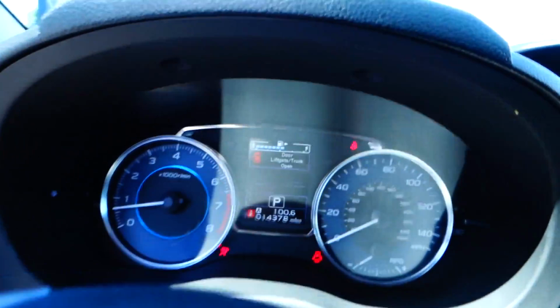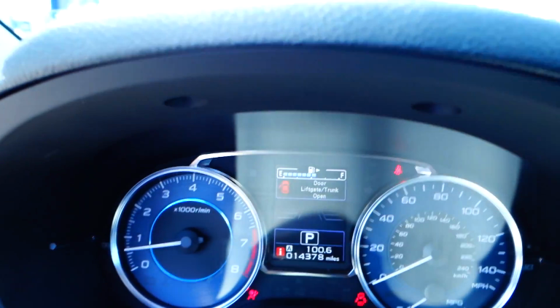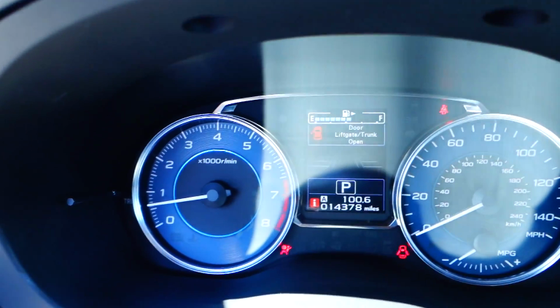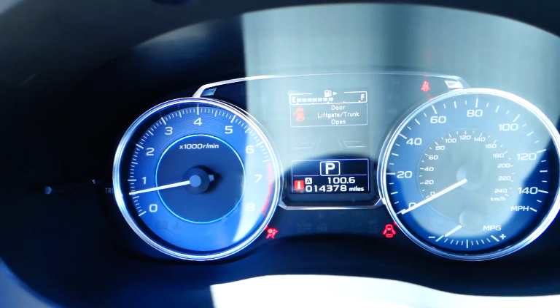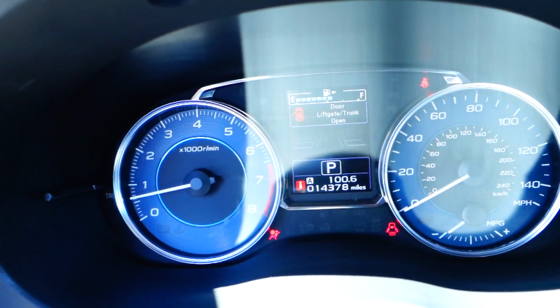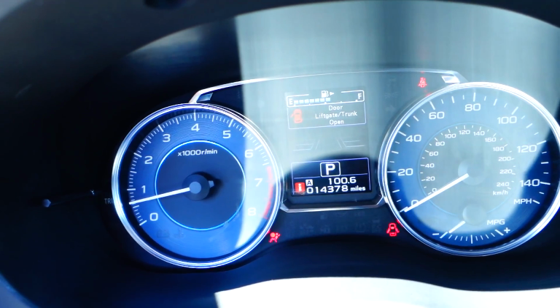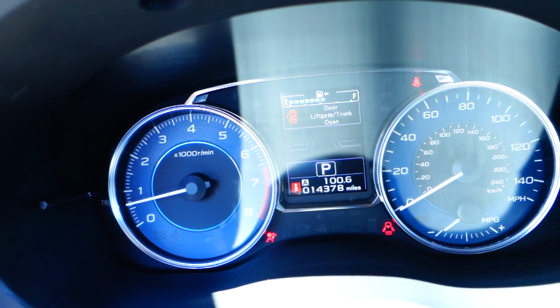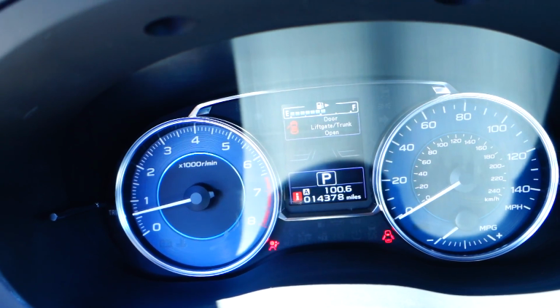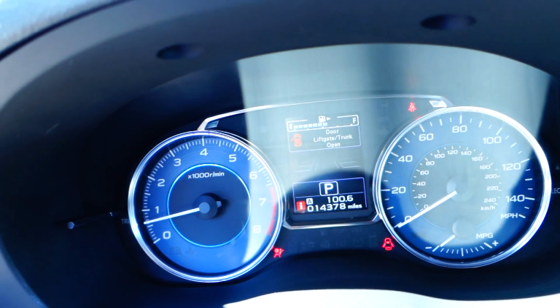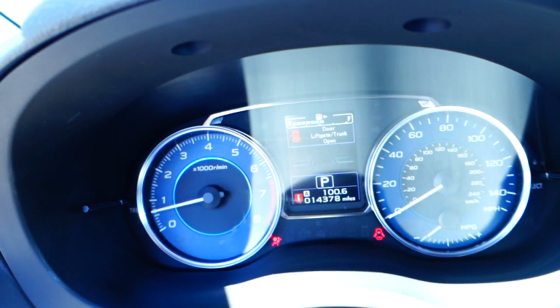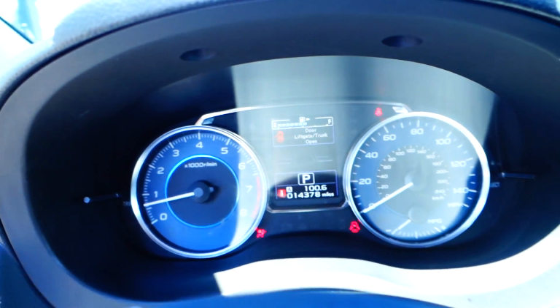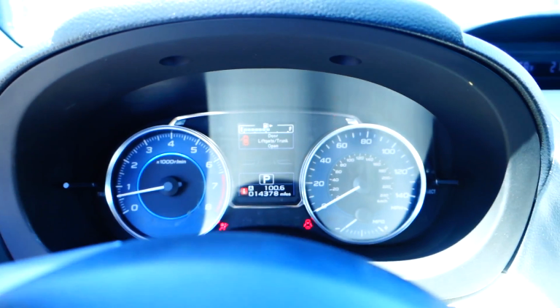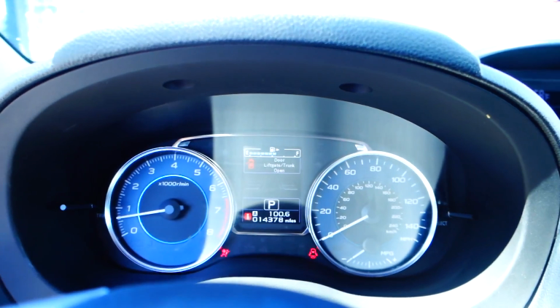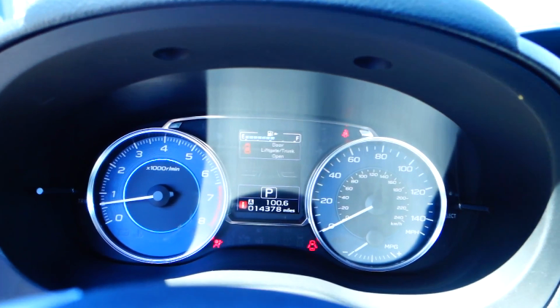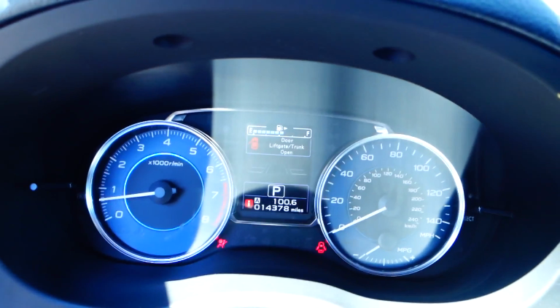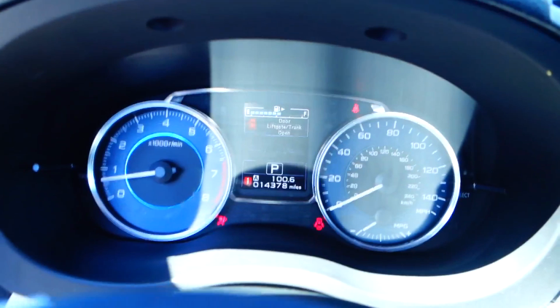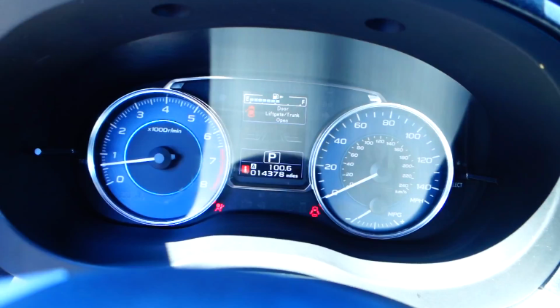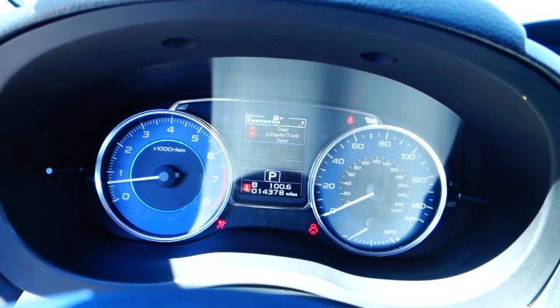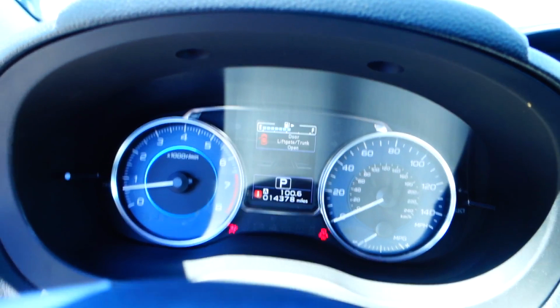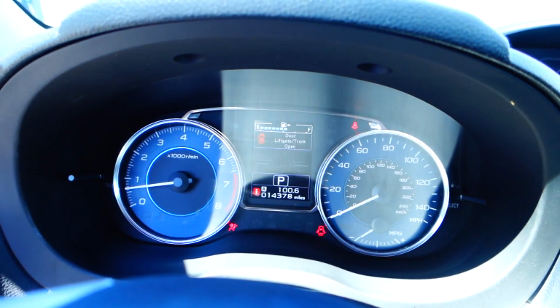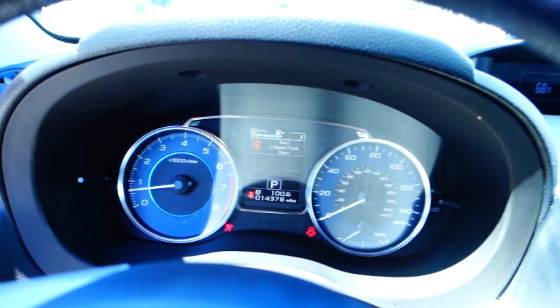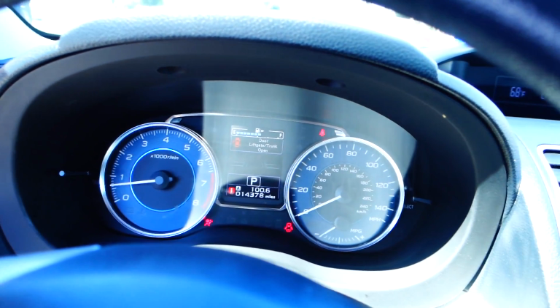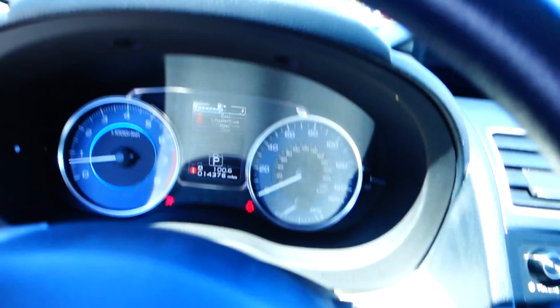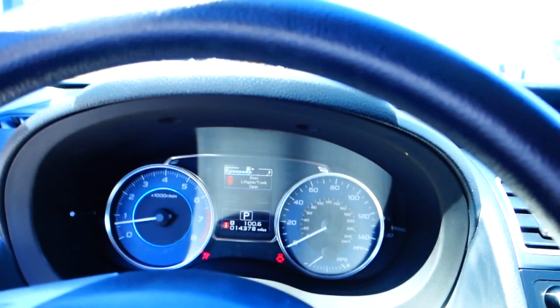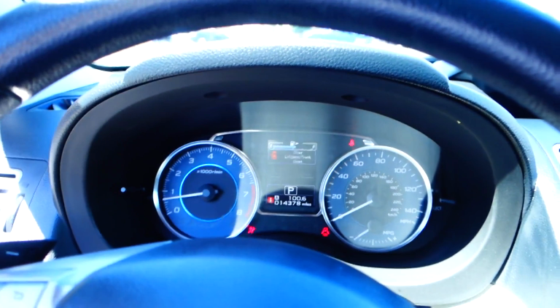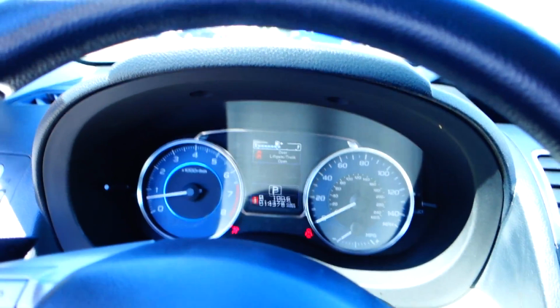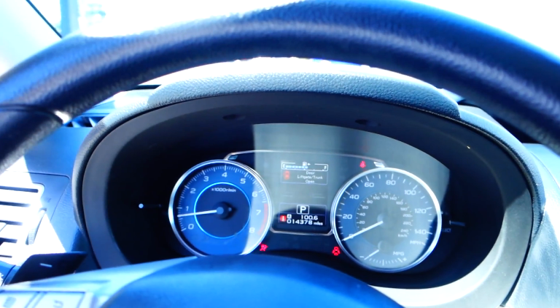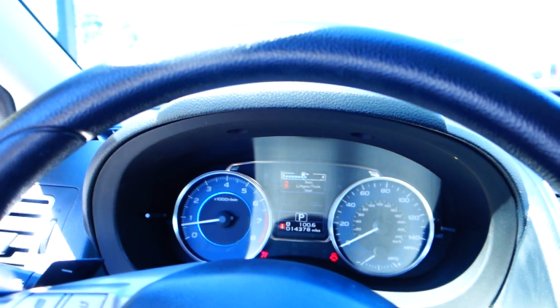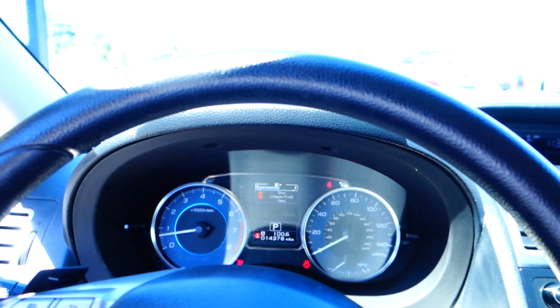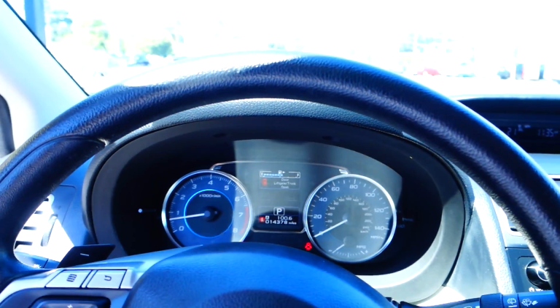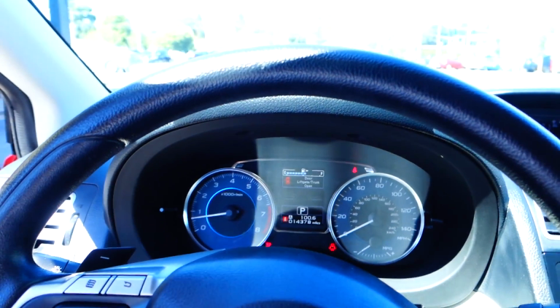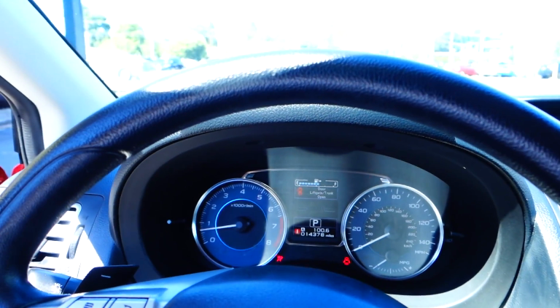You can see the odometer — it's got 14,378 miles. Doesn't get any better than that. It's nice, well taken care of, all wheel drive. You gotta come test drive.